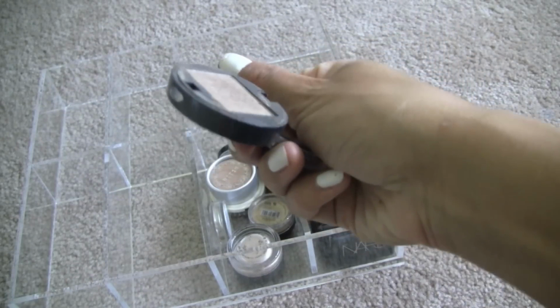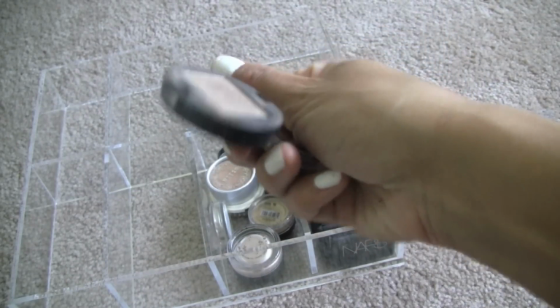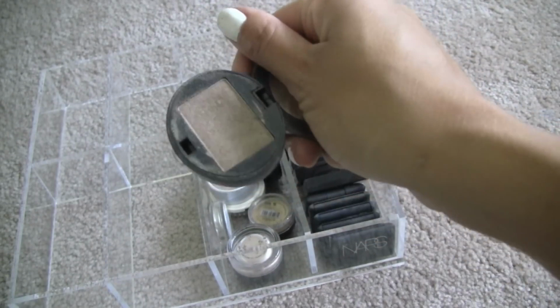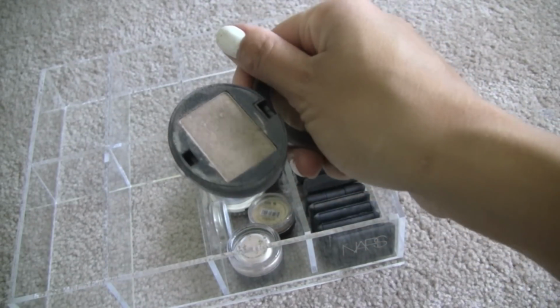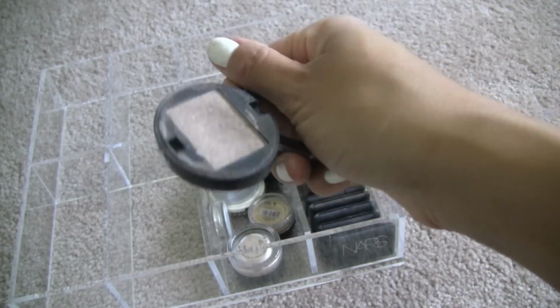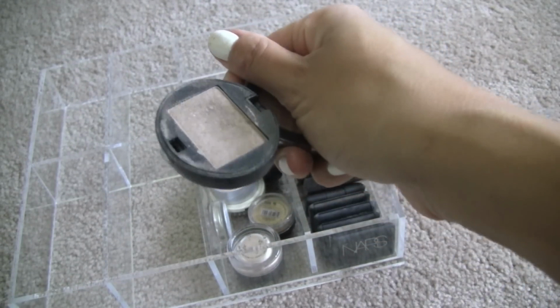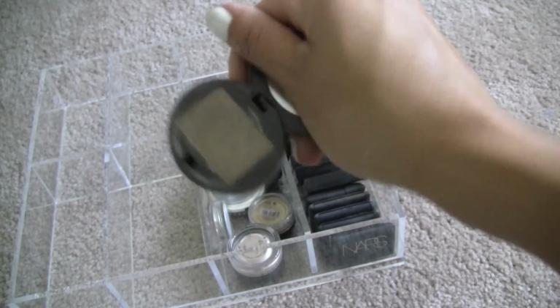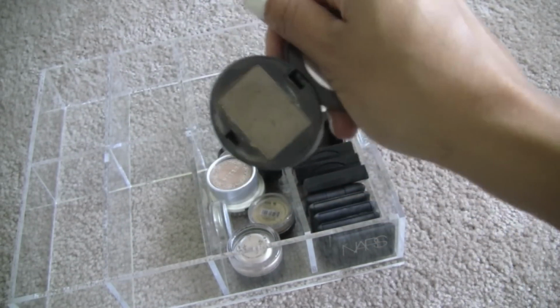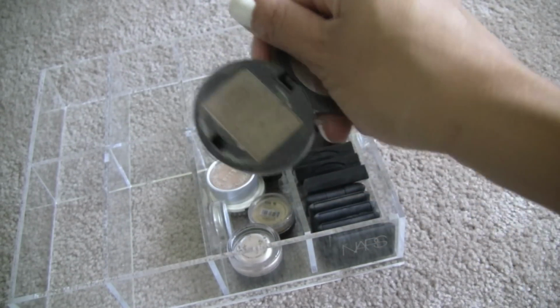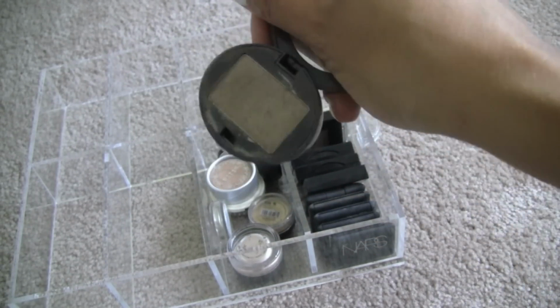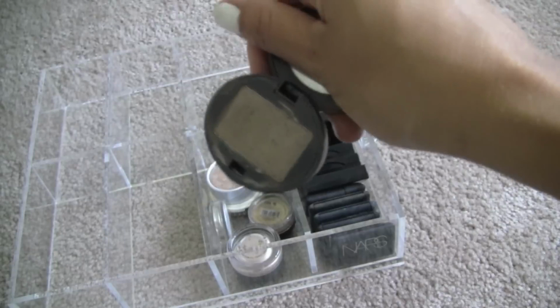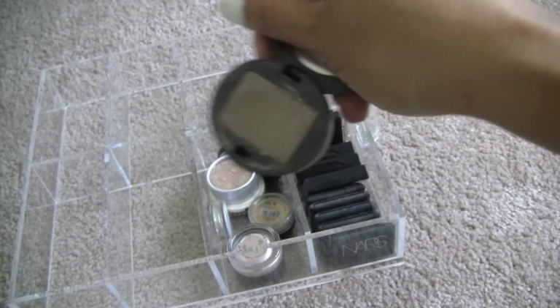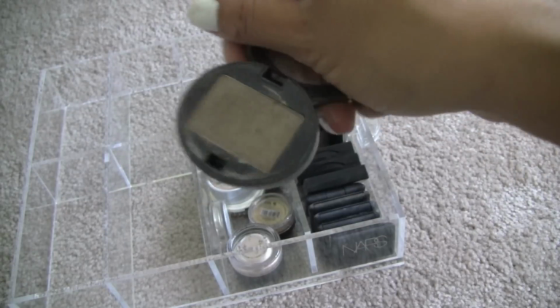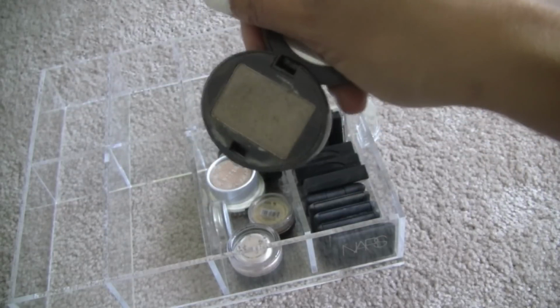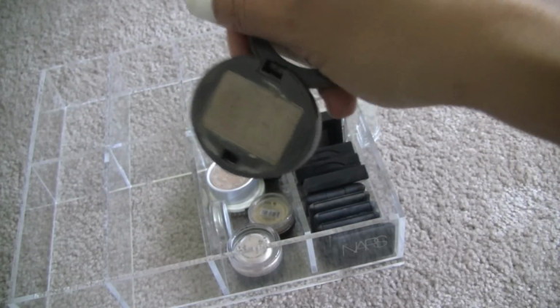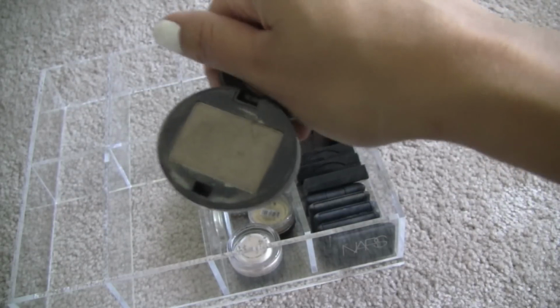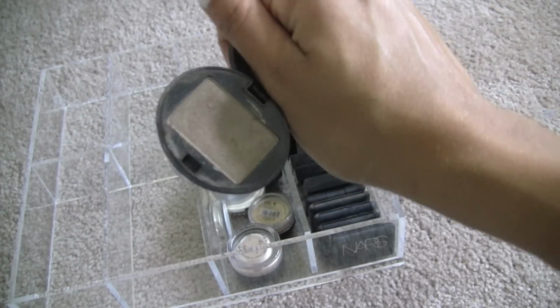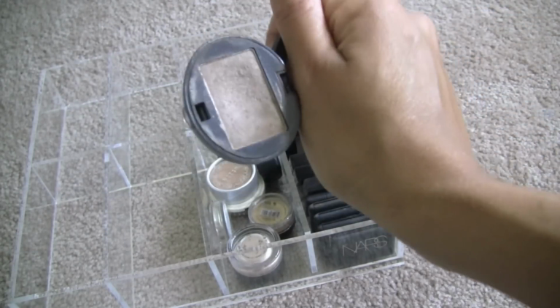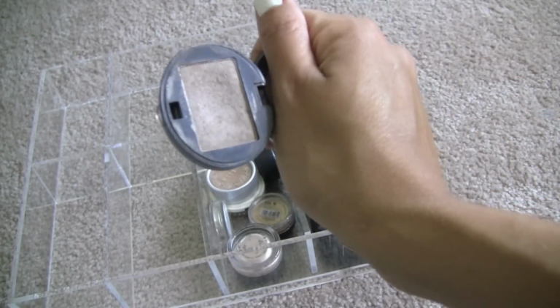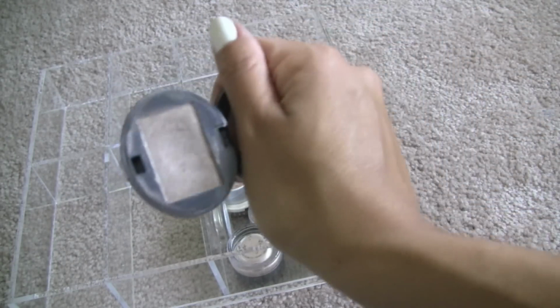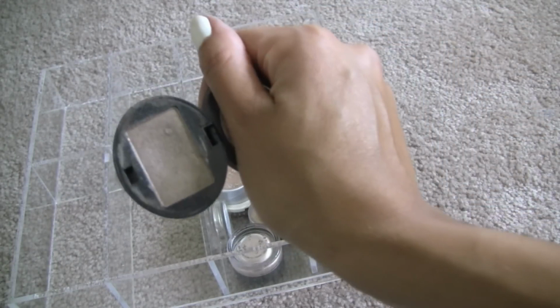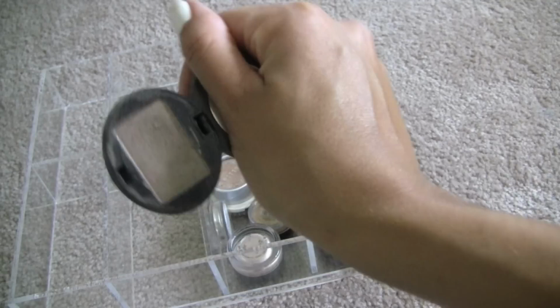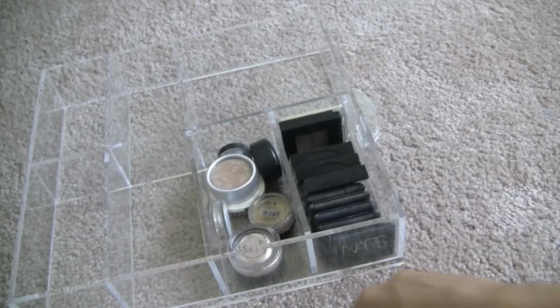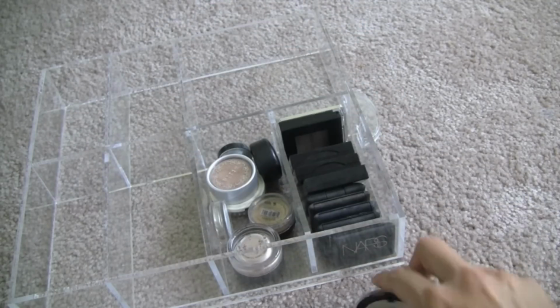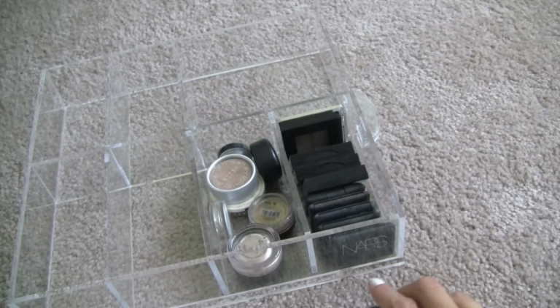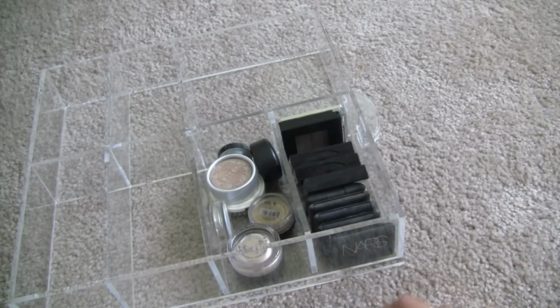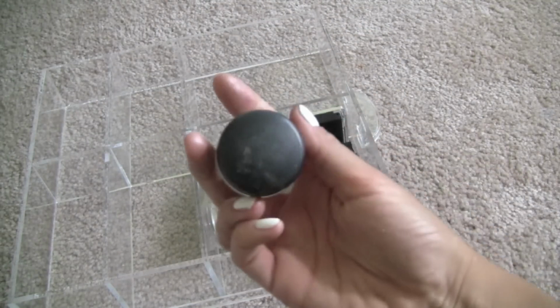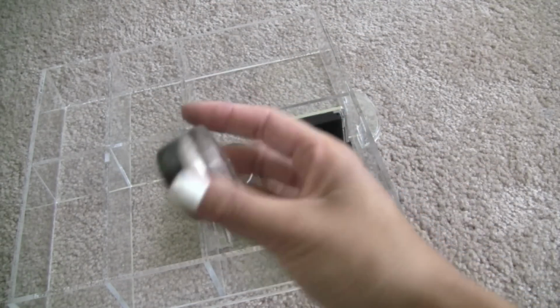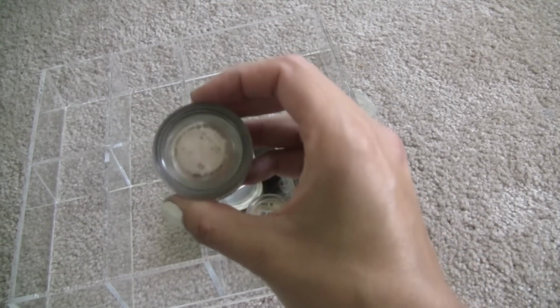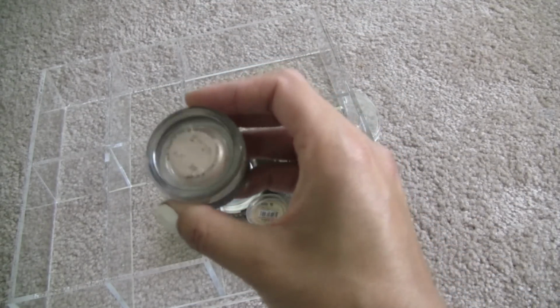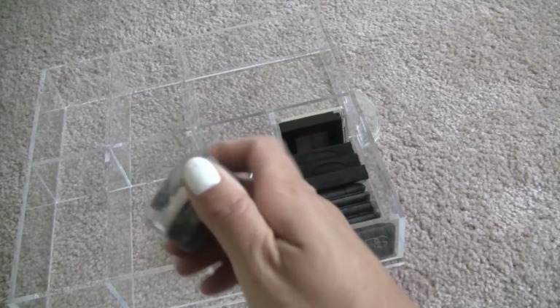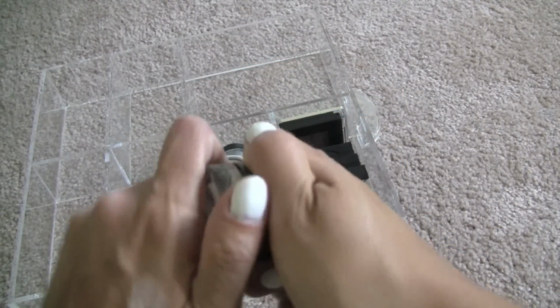Because I try to keep using this, and I've seen people on YouTube hit pan on numerous ones they have in their collection, and I just can't make it work for me. This is a paint pot in Bare Study — I don't even know if this is still good.